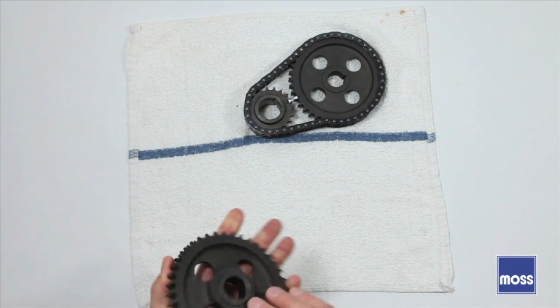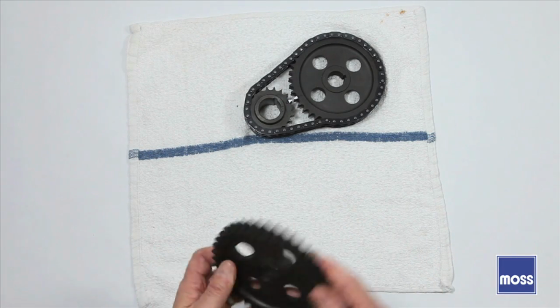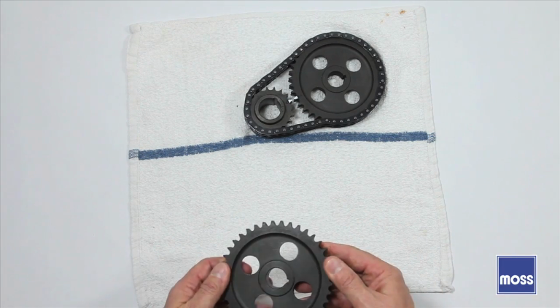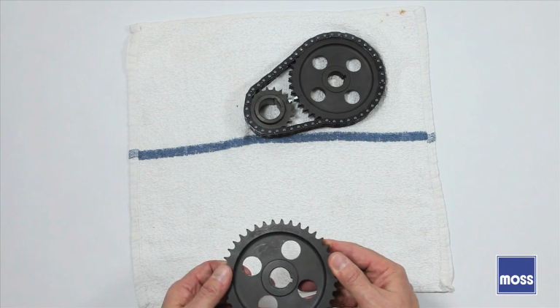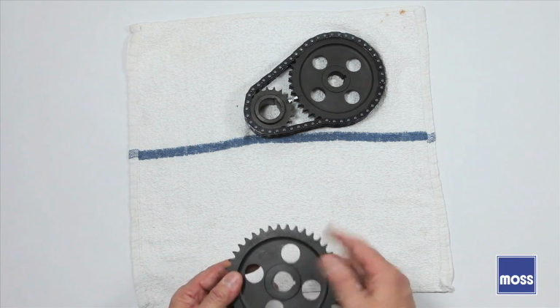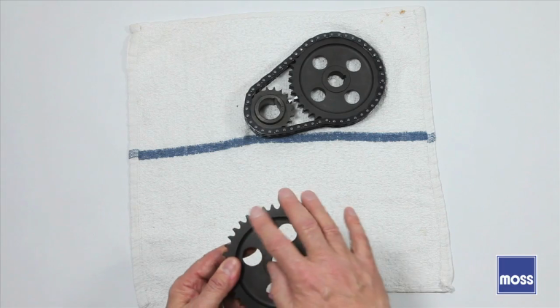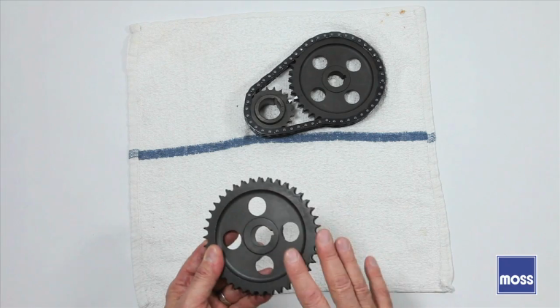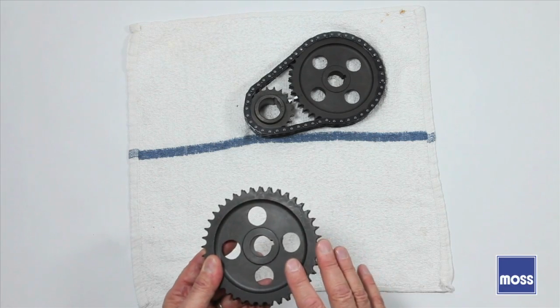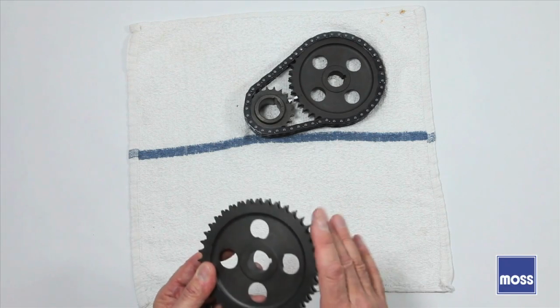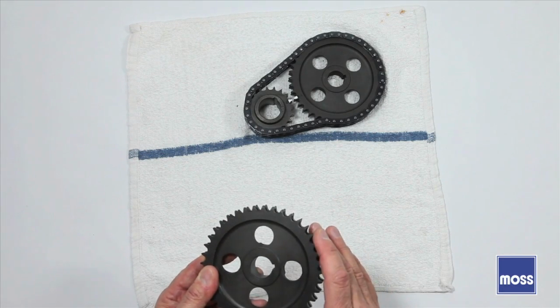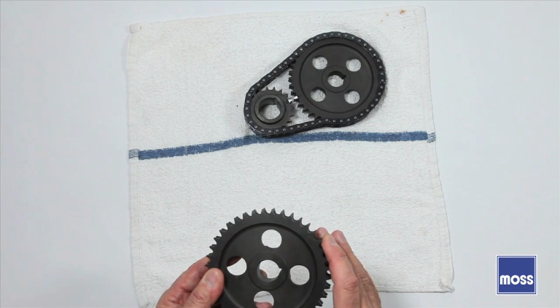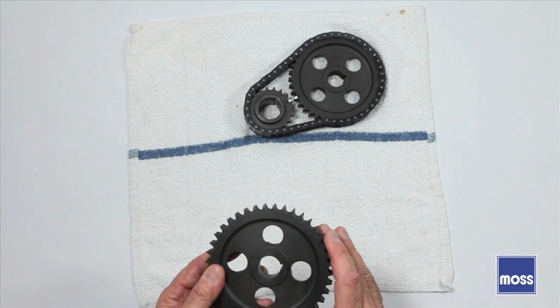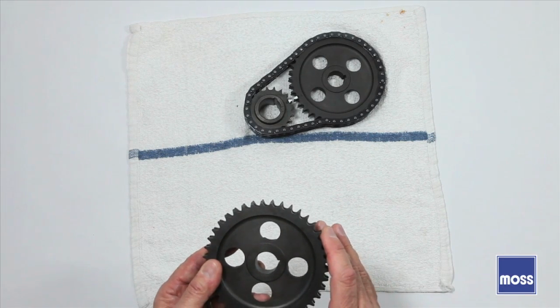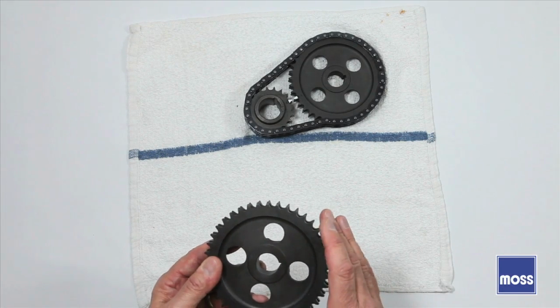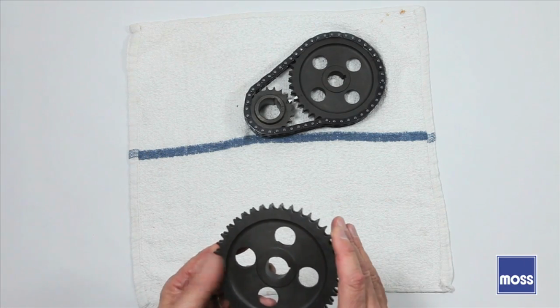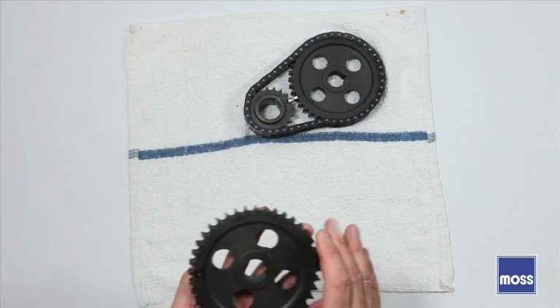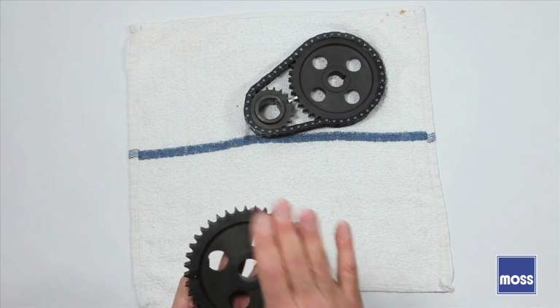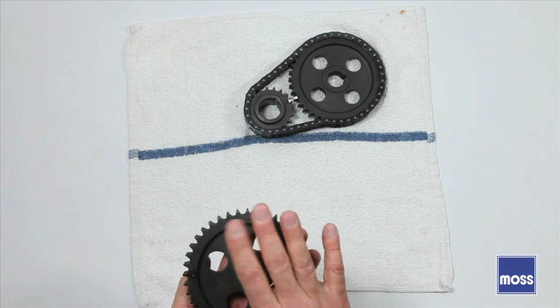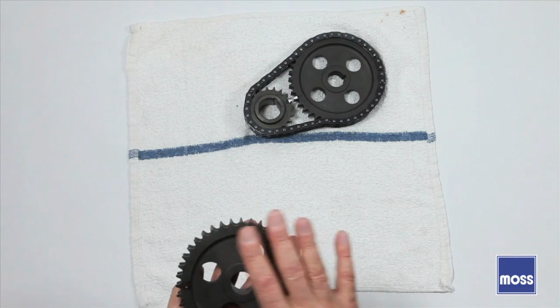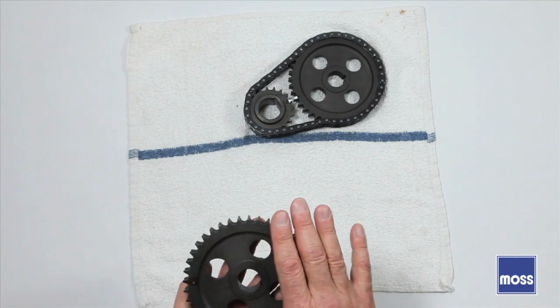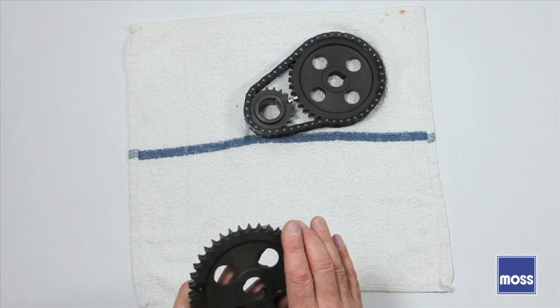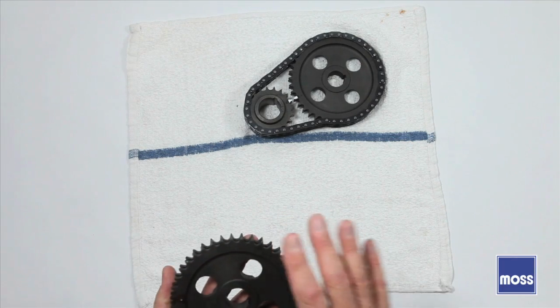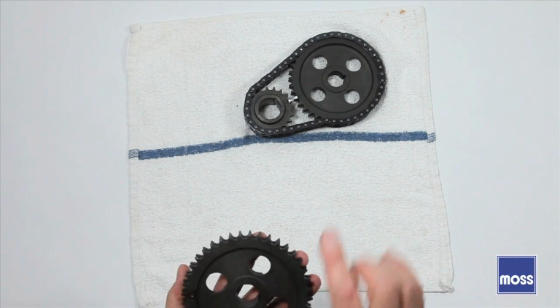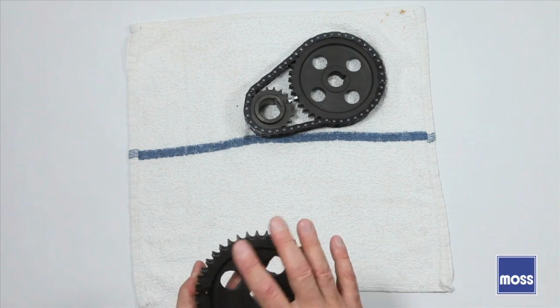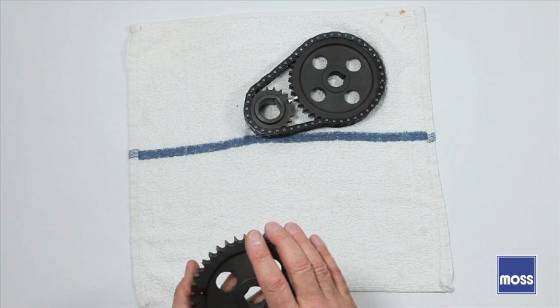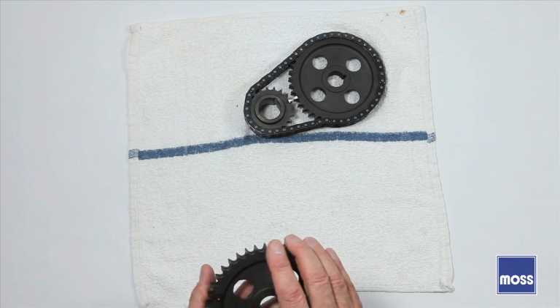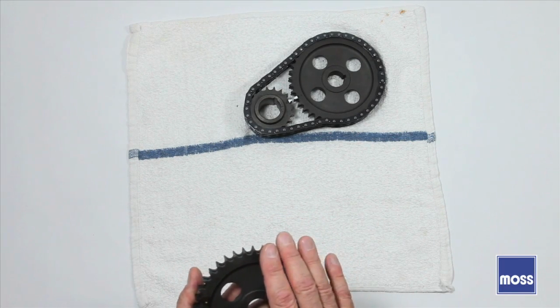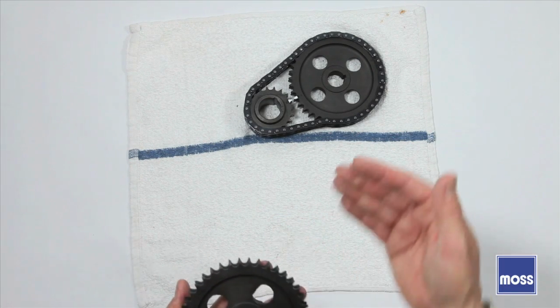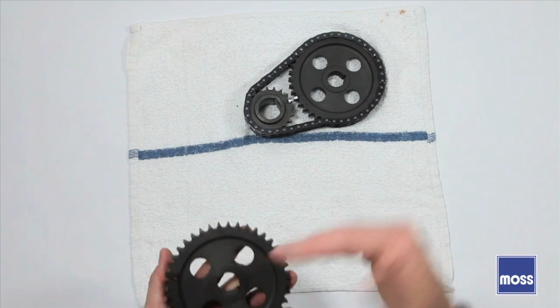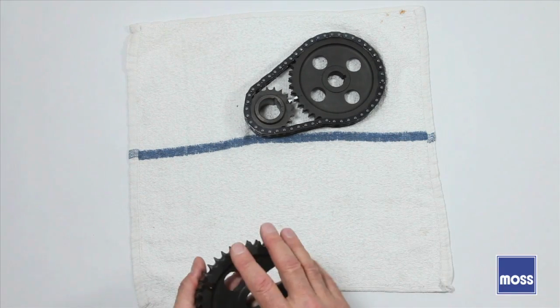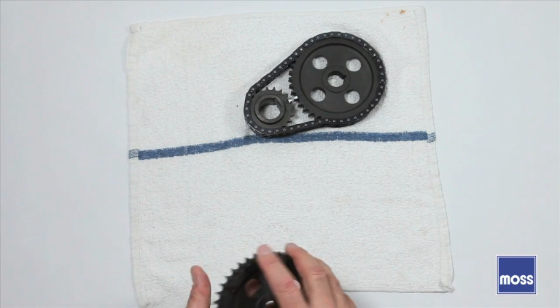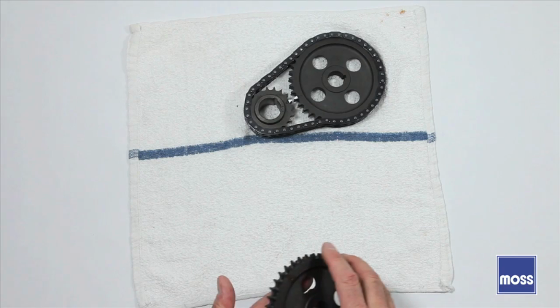Of course, there's a drawback. When you take the timing marks off a gear, it becomes pretty difficult to install. You've created a headache for the person who buys your gears and needs those marks to install them. That's where this series of videos comes in.